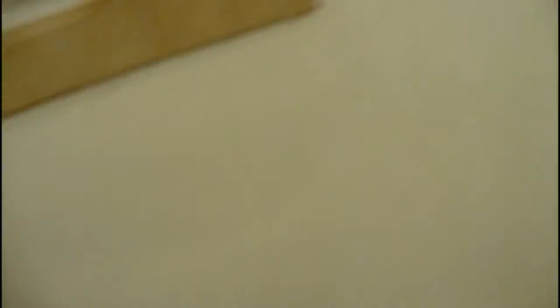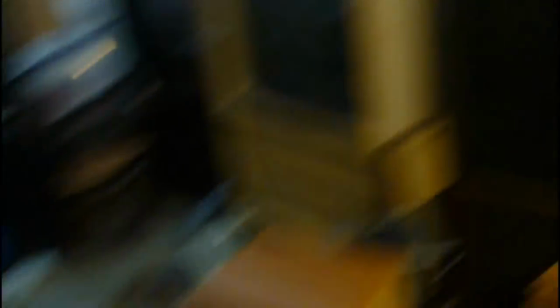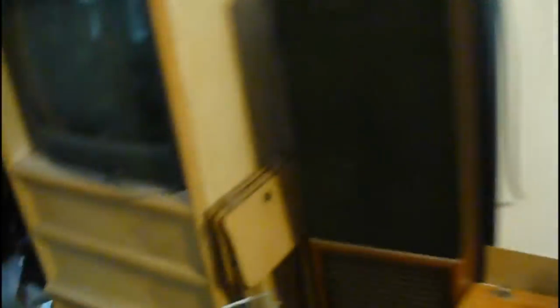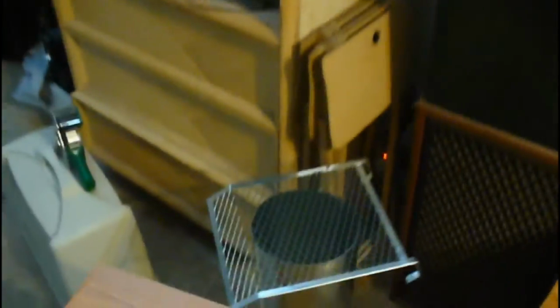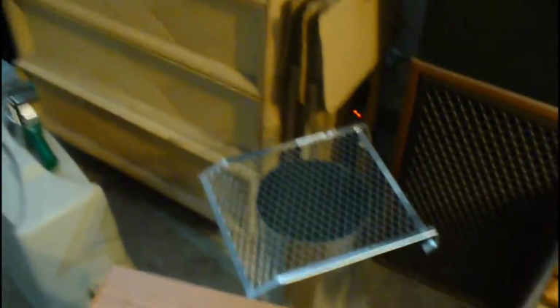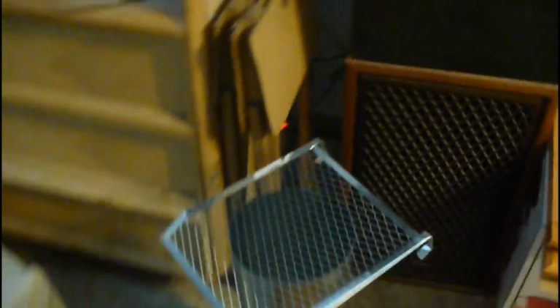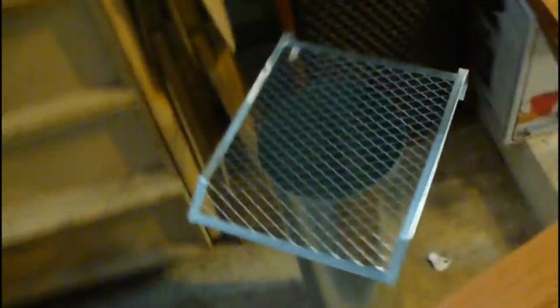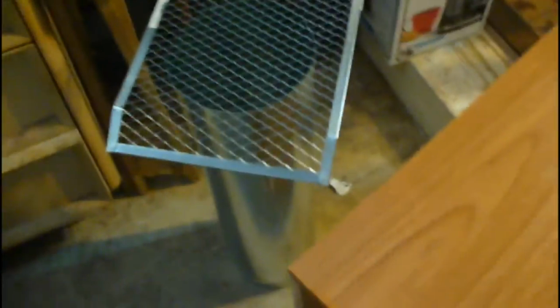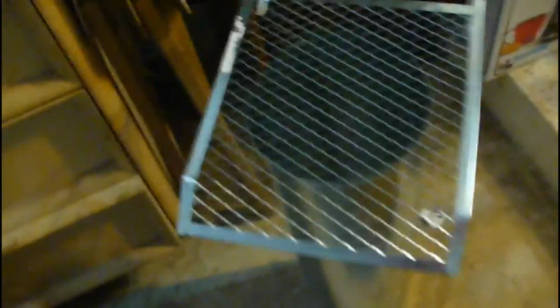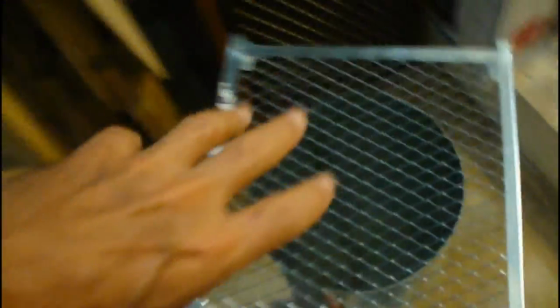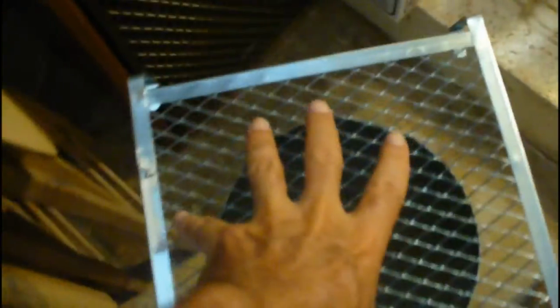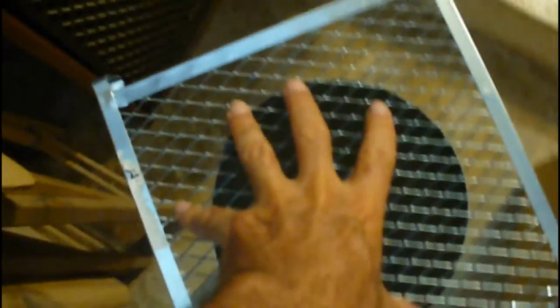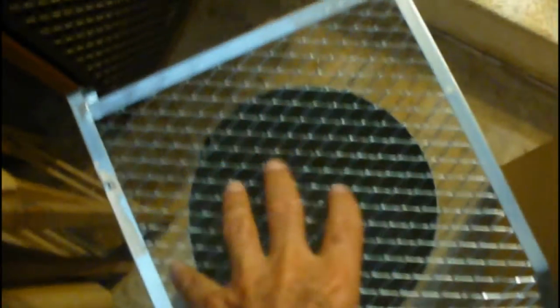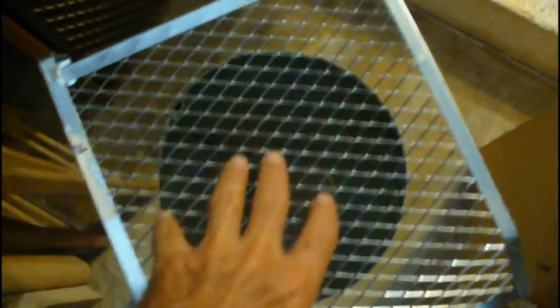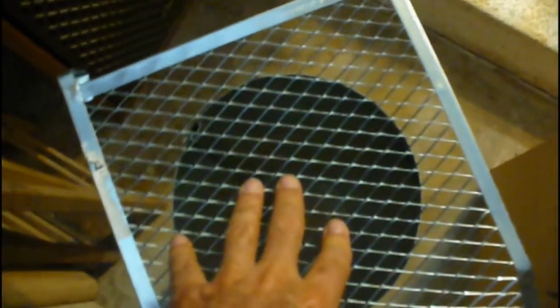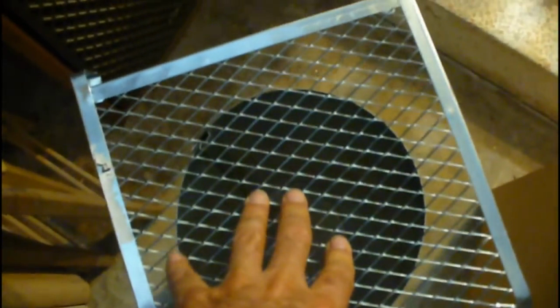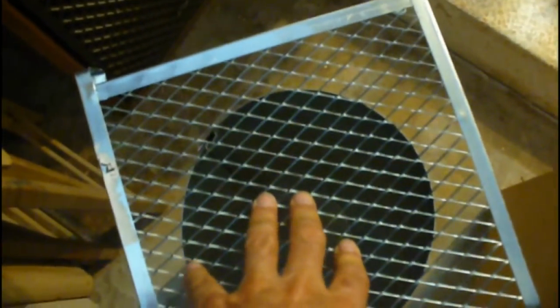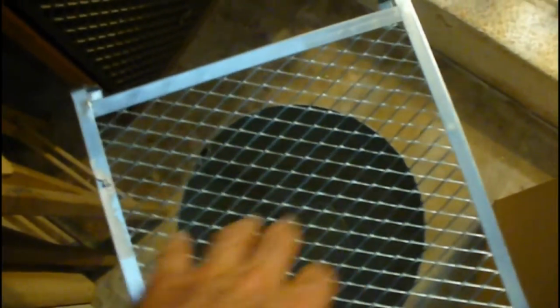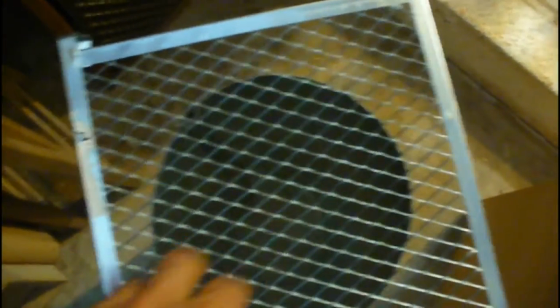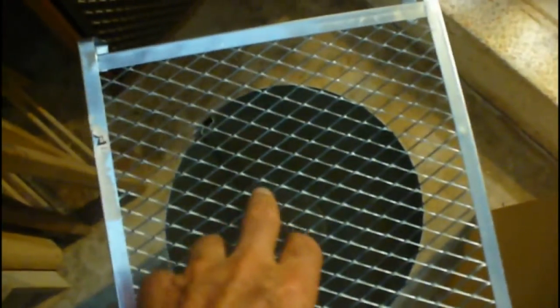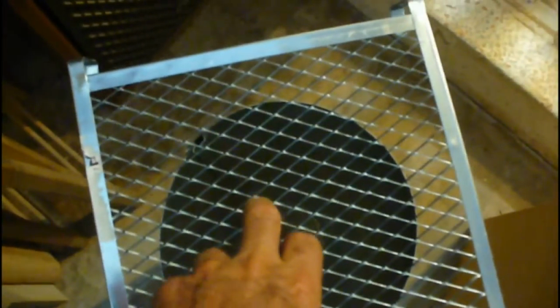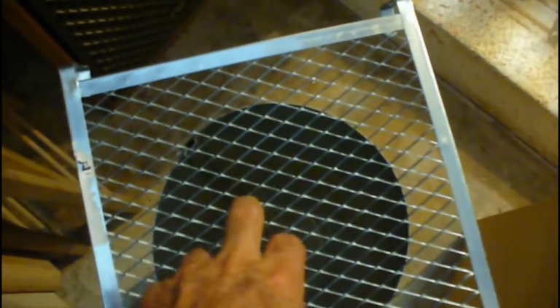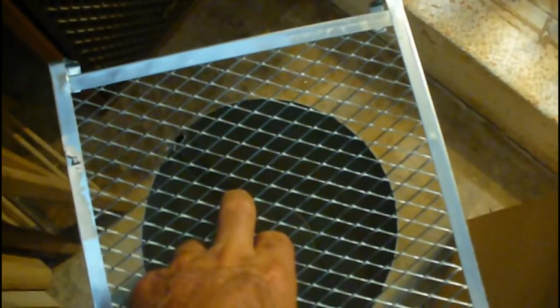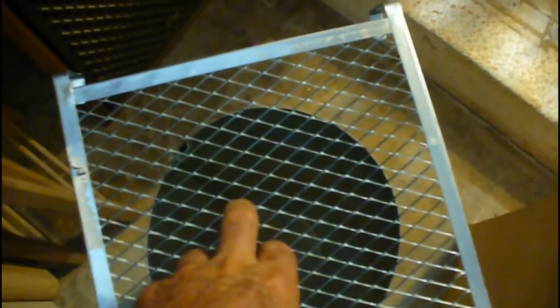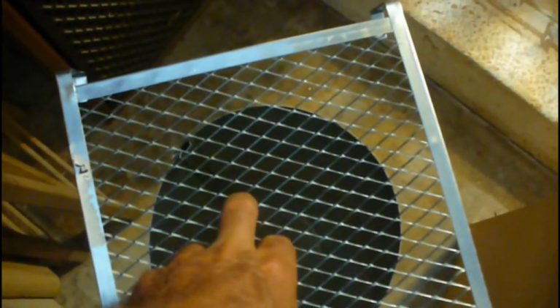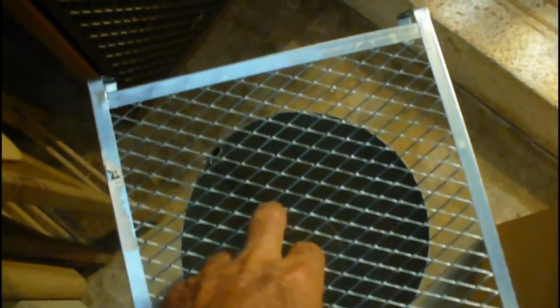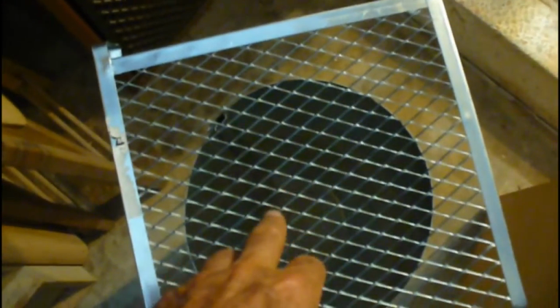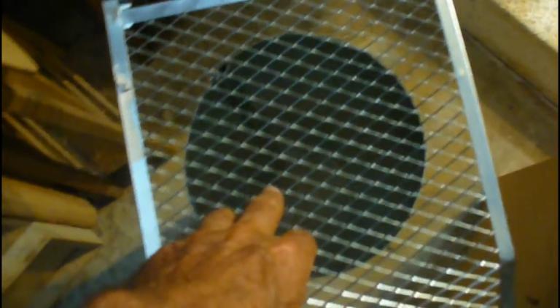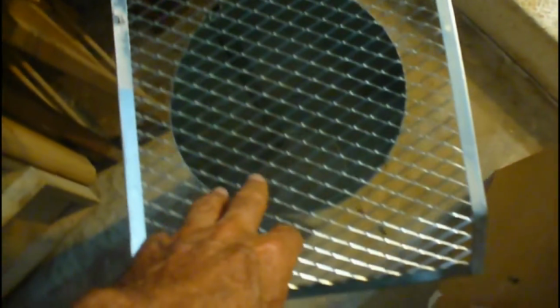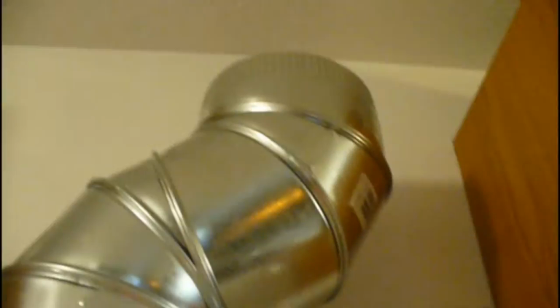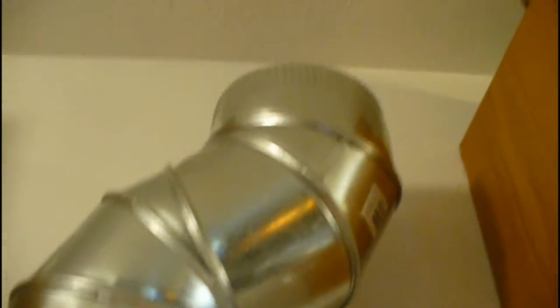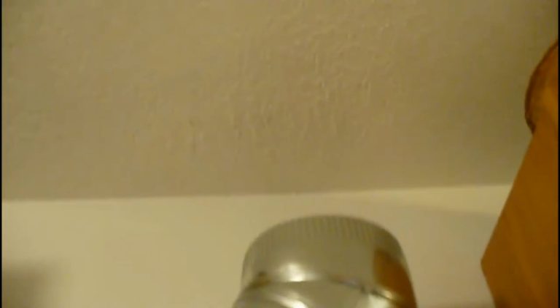As I said, there are going to be a couple more things here. I'm going to add a grill to the top of this so nothing can climb down inside. Can't keep cockroaches out — I don't know how they get in the house. Next step is cut the hole.